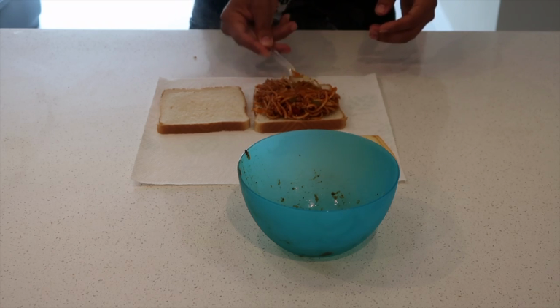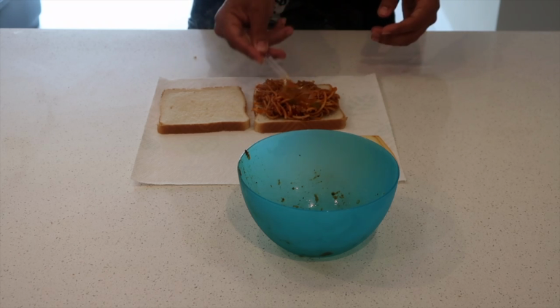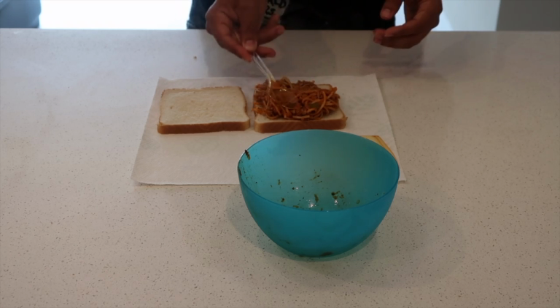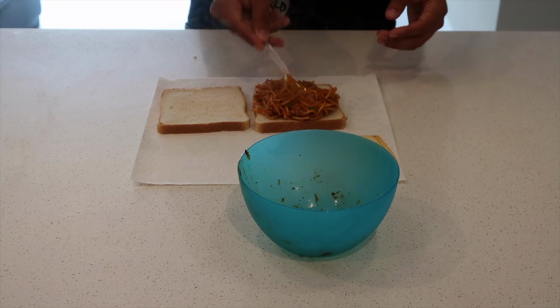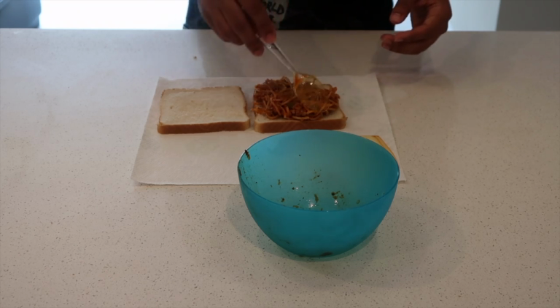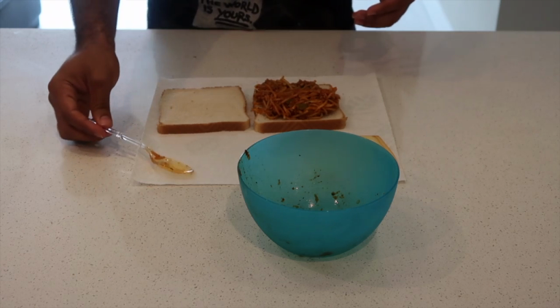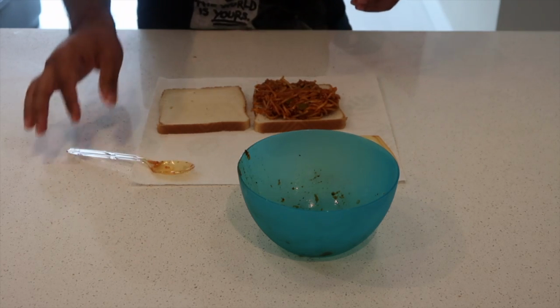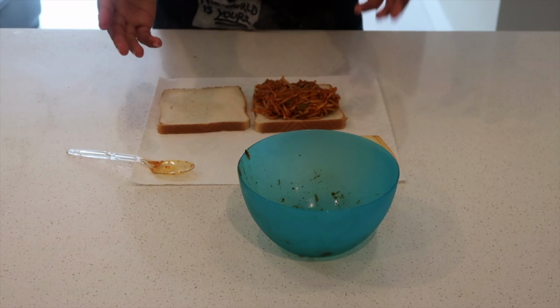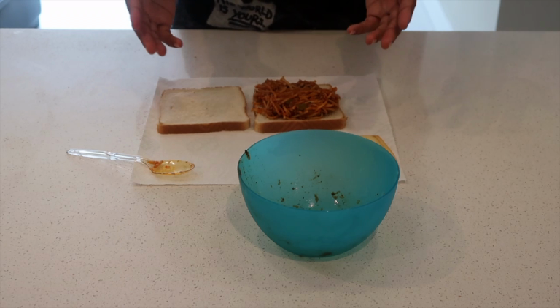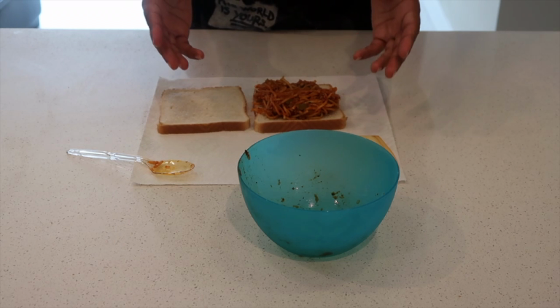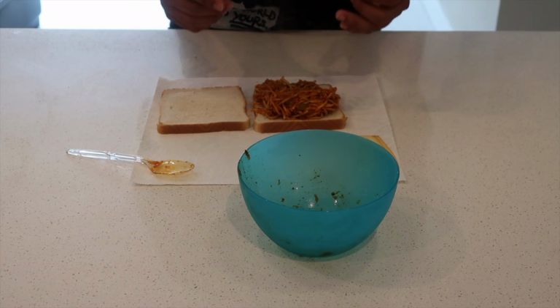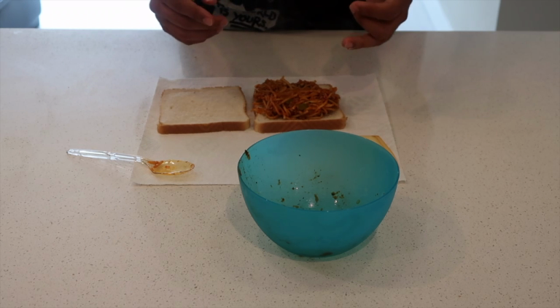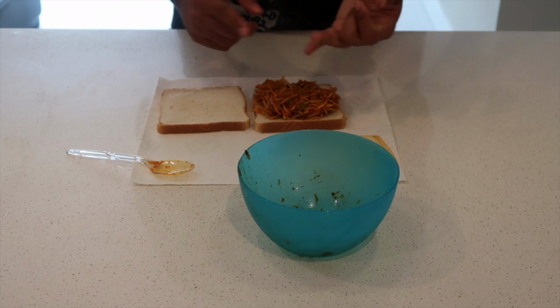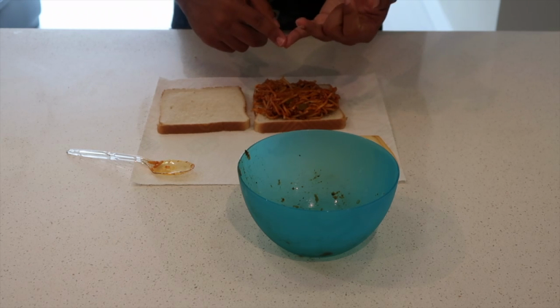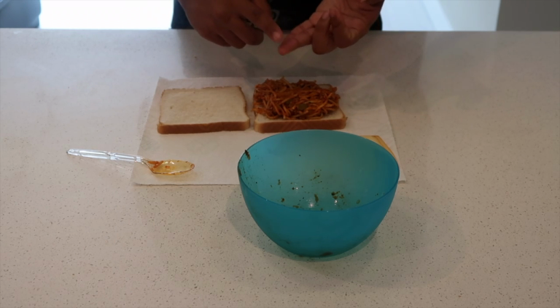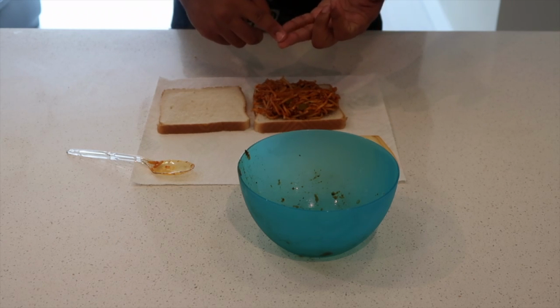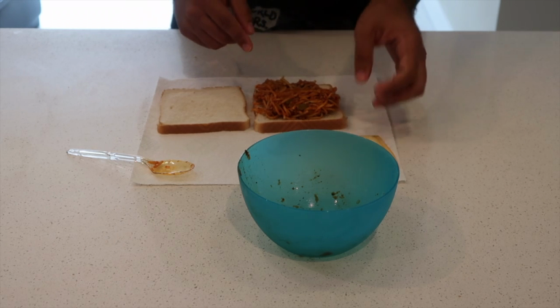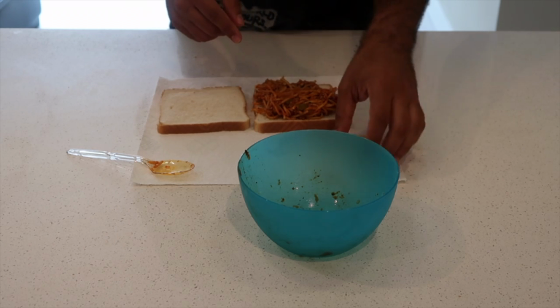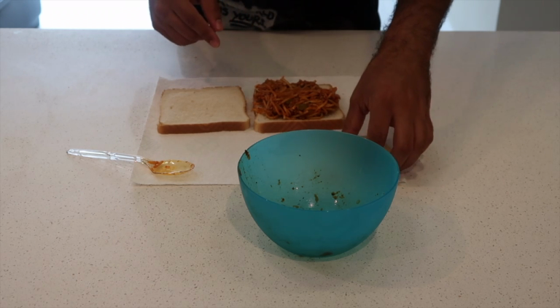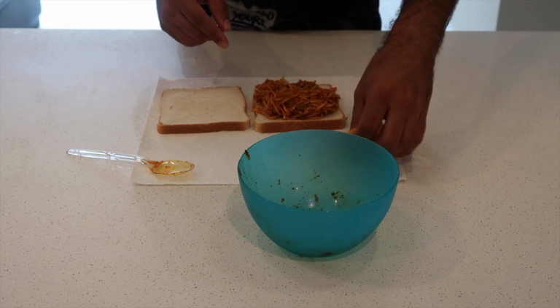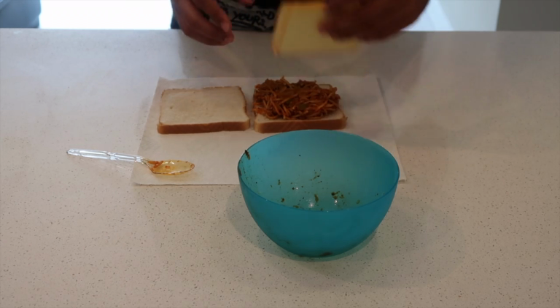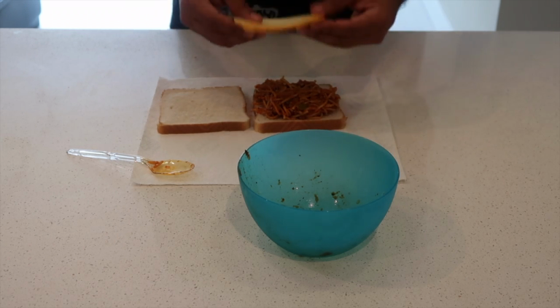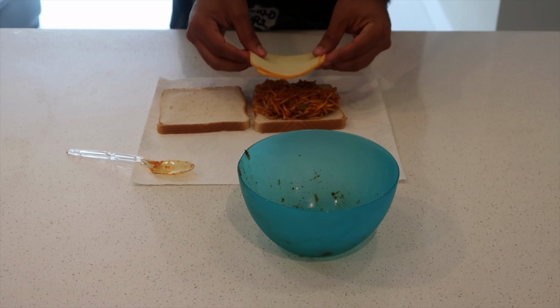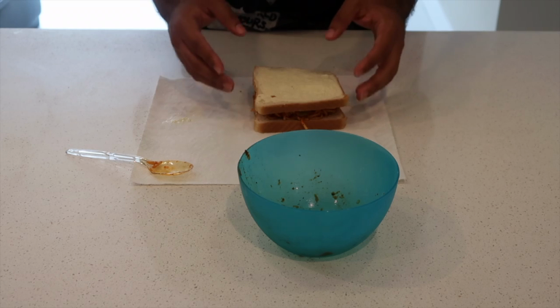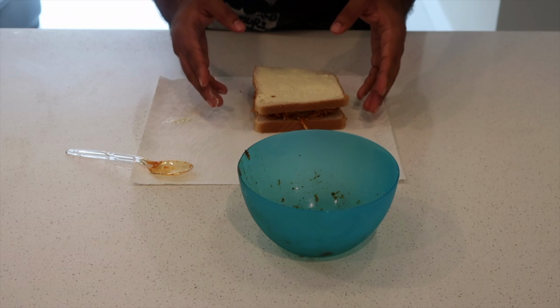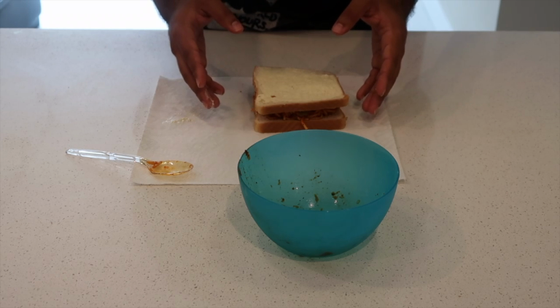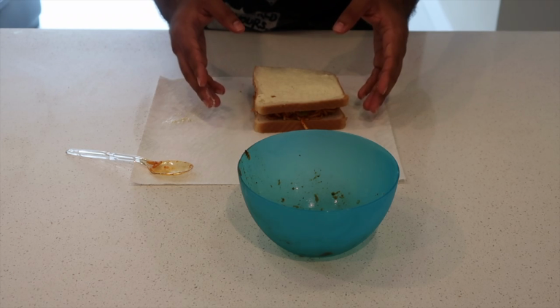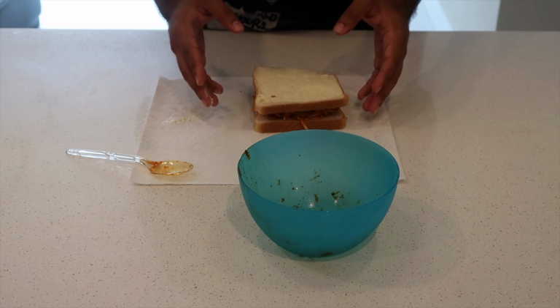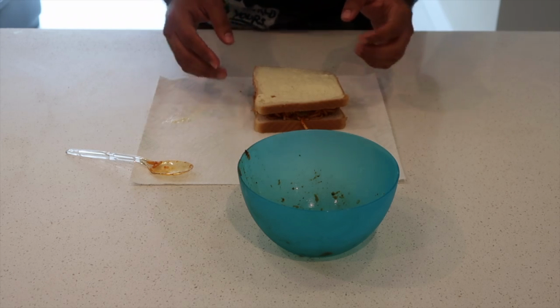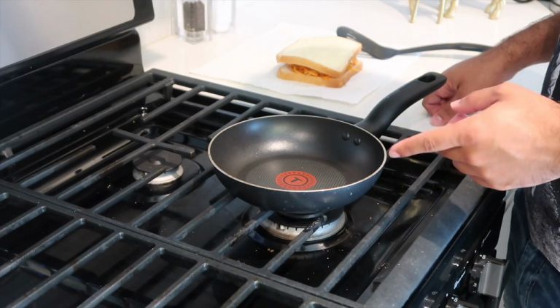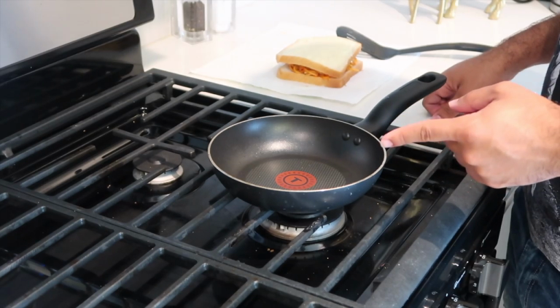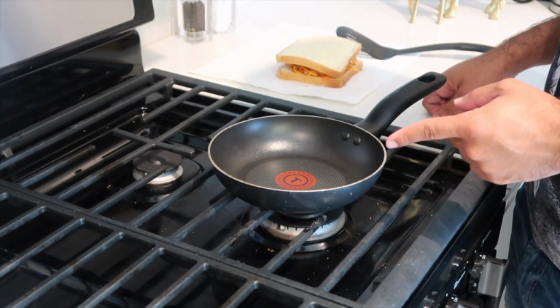You can use whatever cheese you like. I'm a fan of monster cheese or mozzarella cheese — today we're using monster. Now let's take it to the stove.